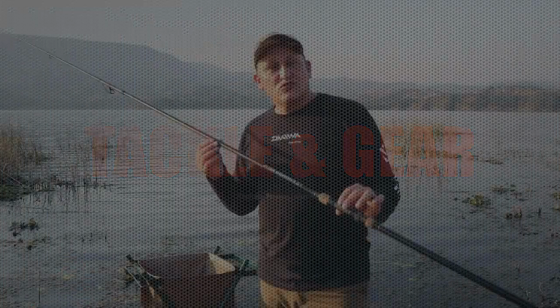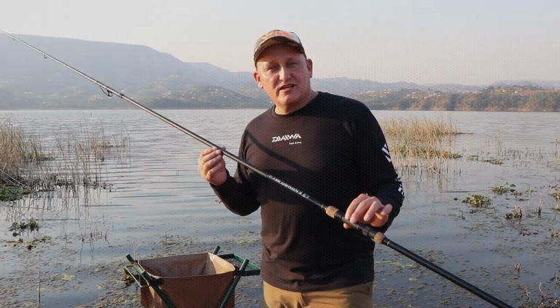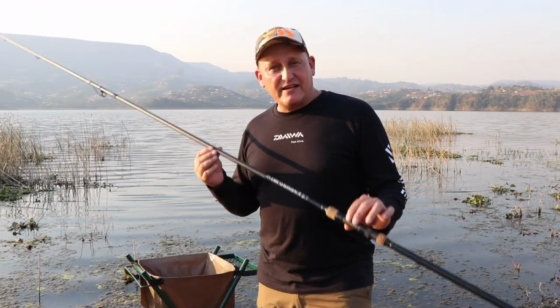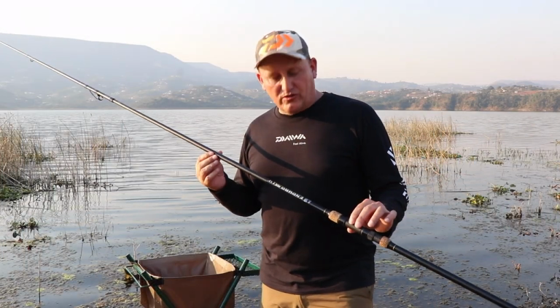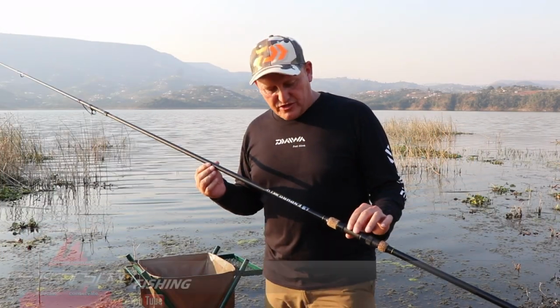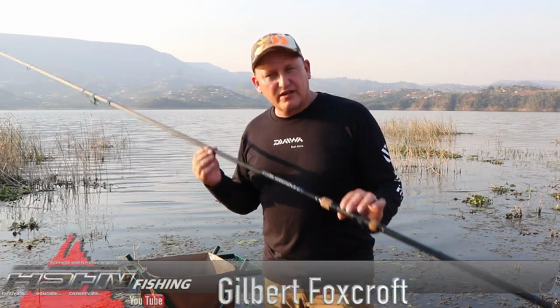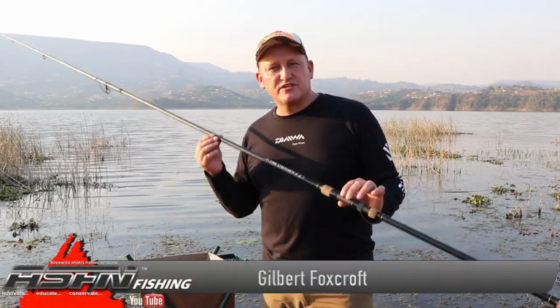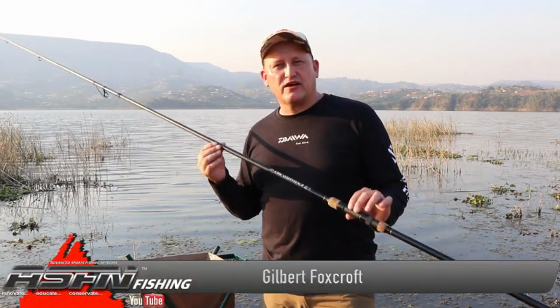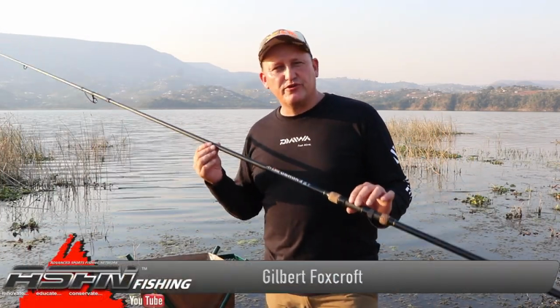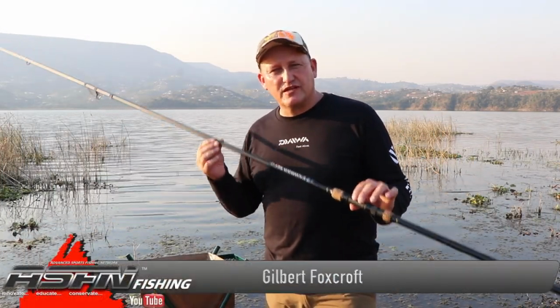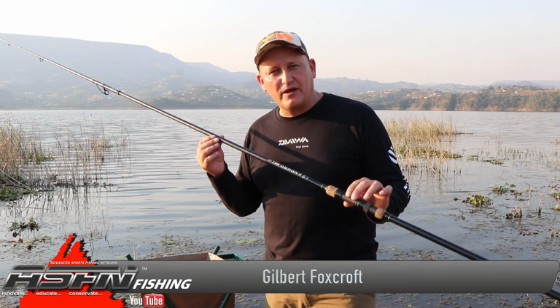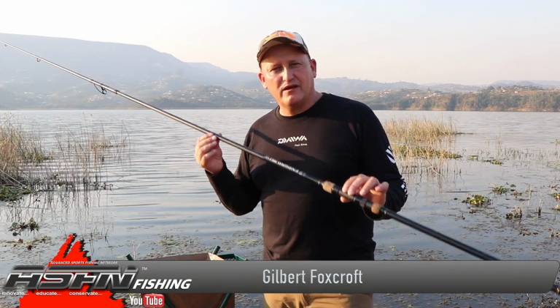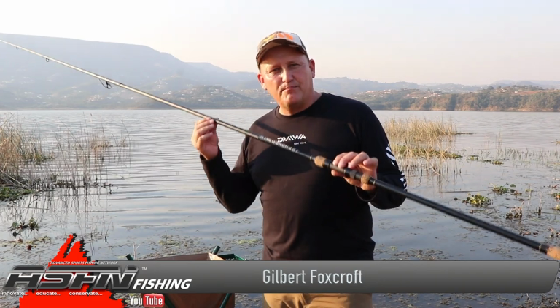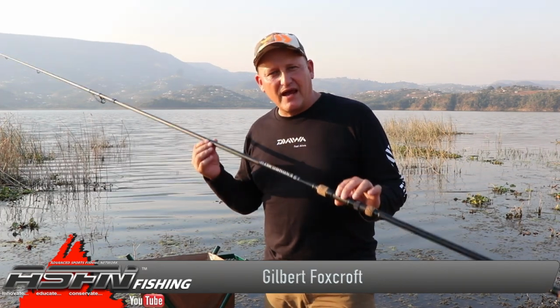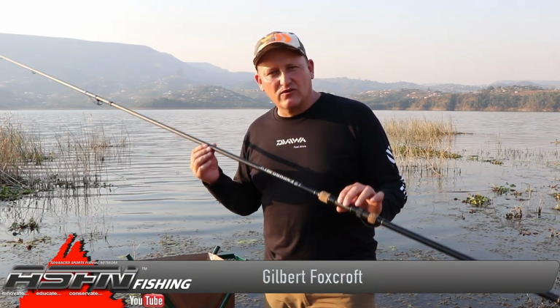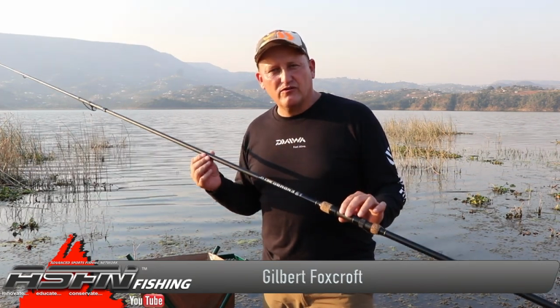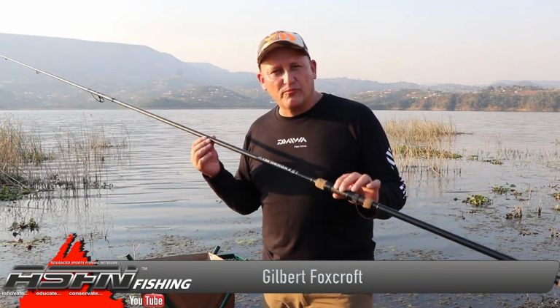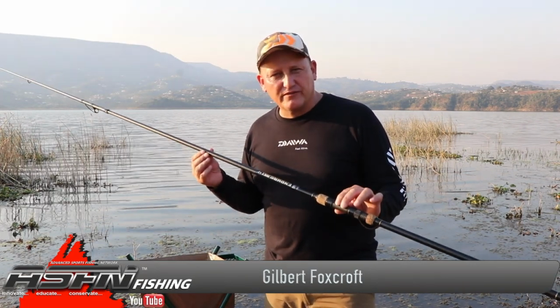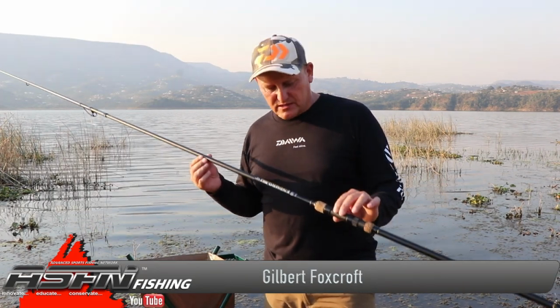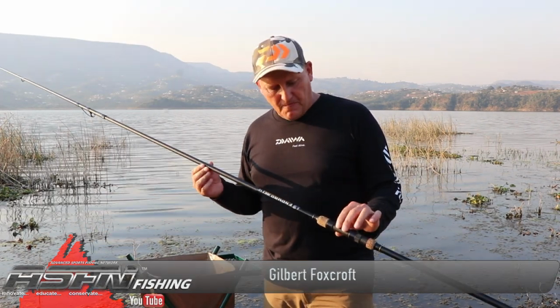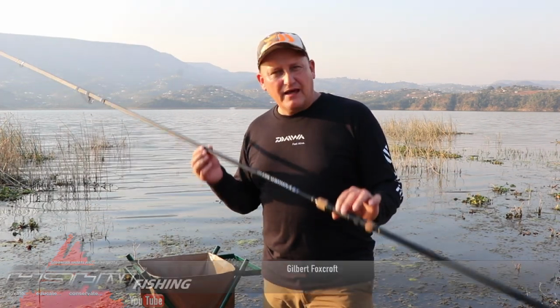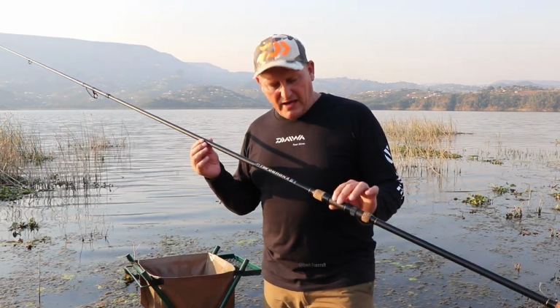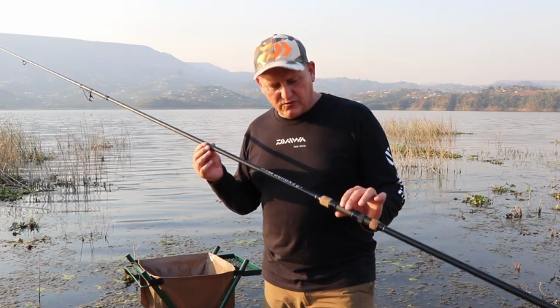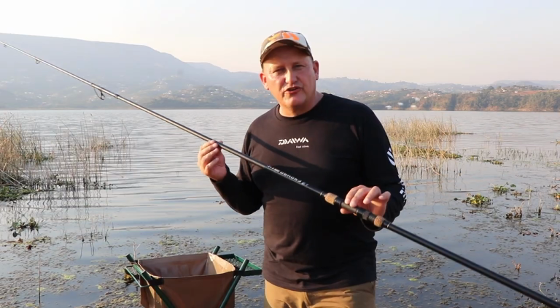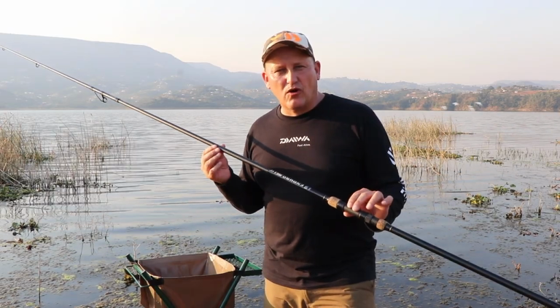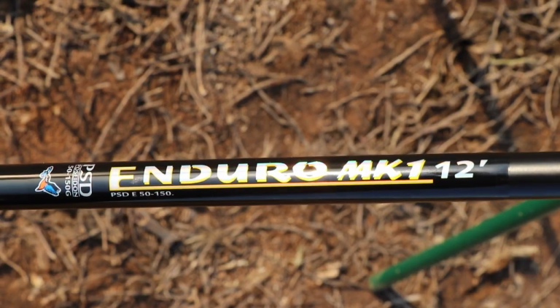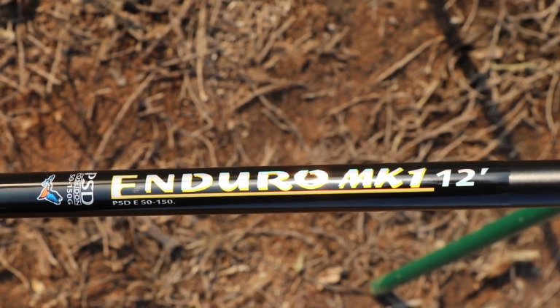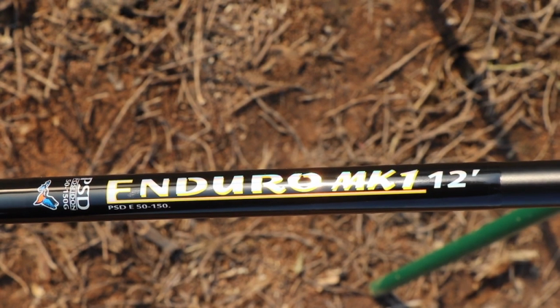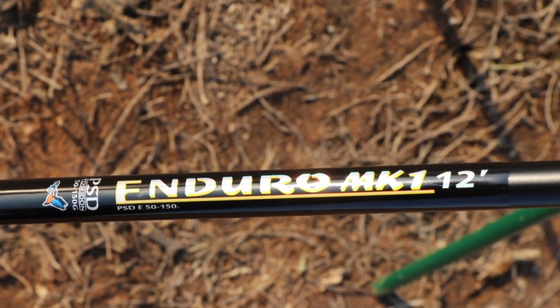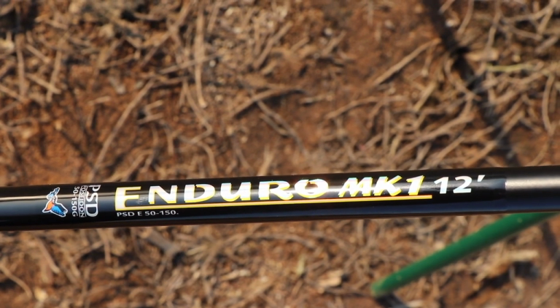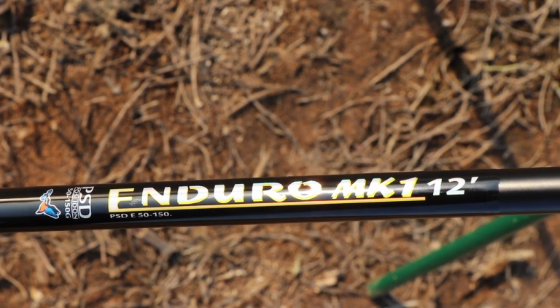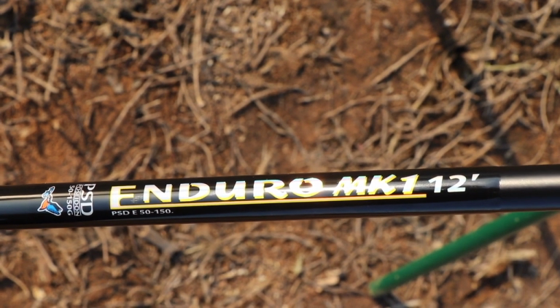Latter part of last year, Kingfisher set out to produce an upper-end bank angling rod for the competitive guys. In my hands I've got the Enduro Mark 1 — it is rated to cast leads between 50 and 150 grams.